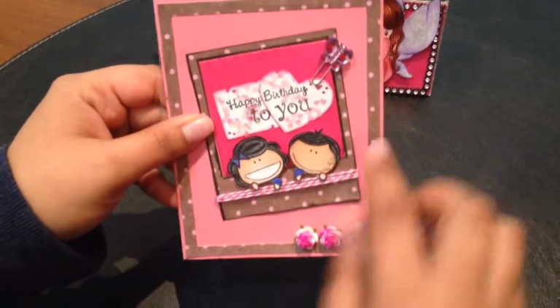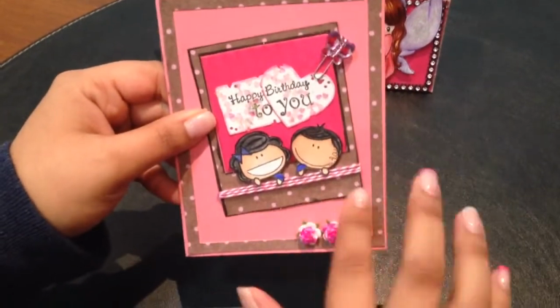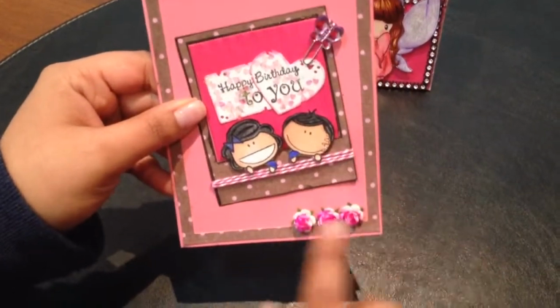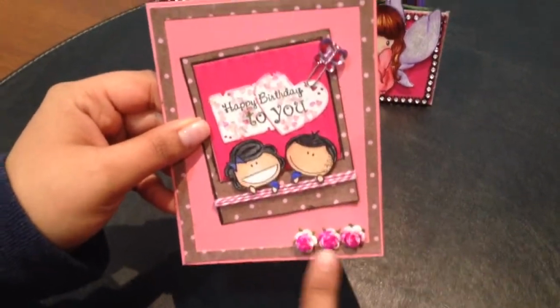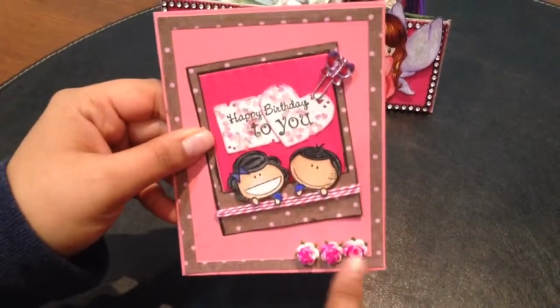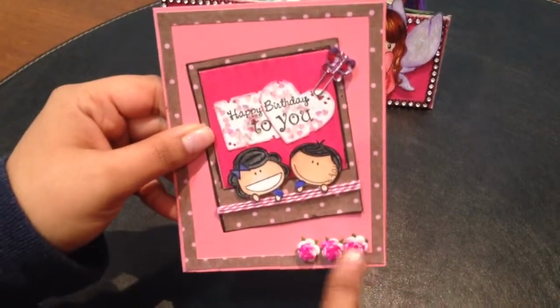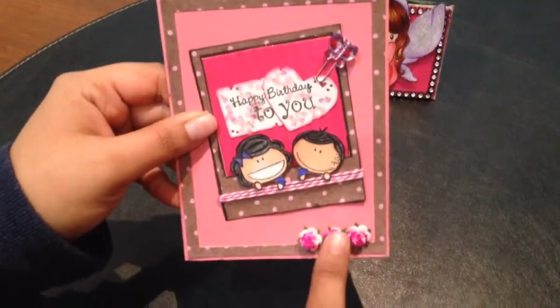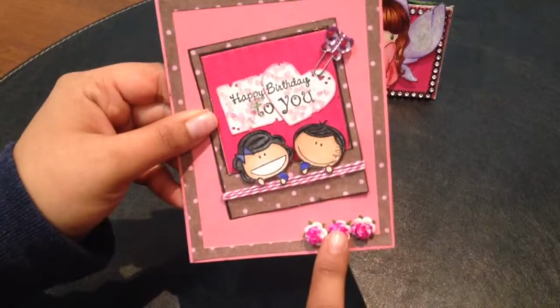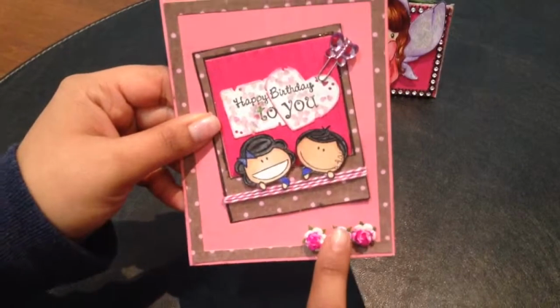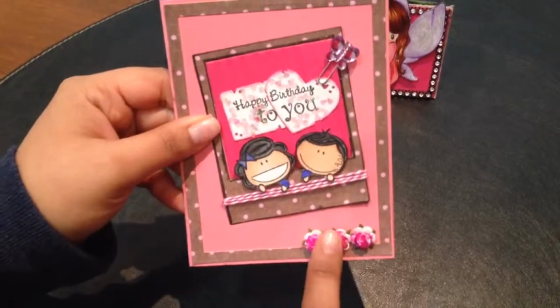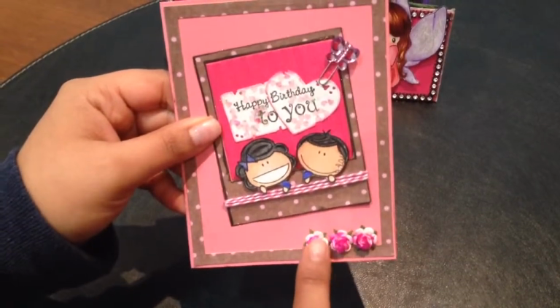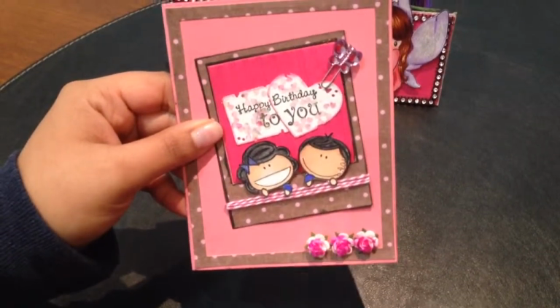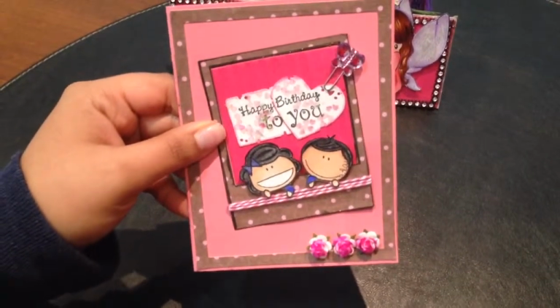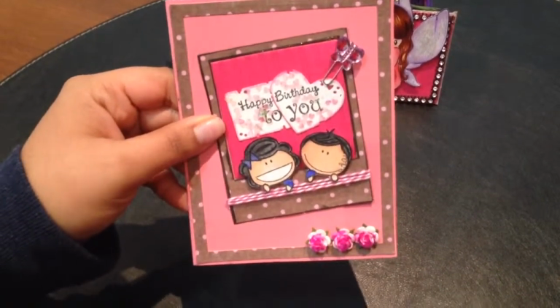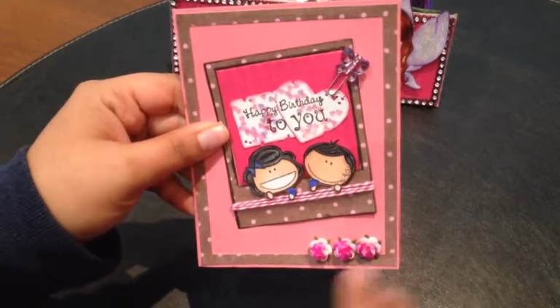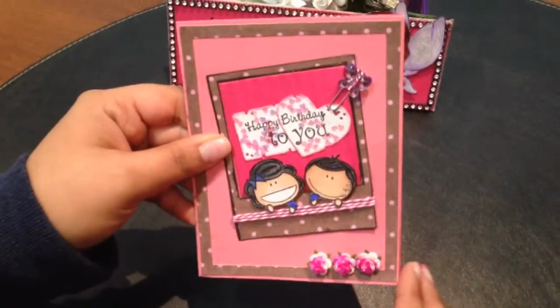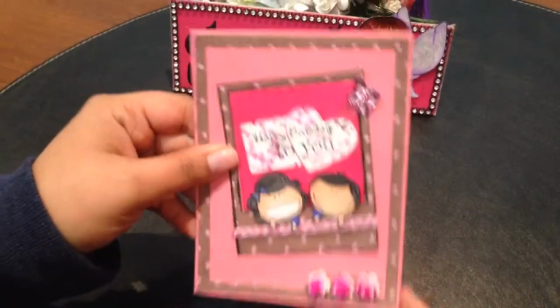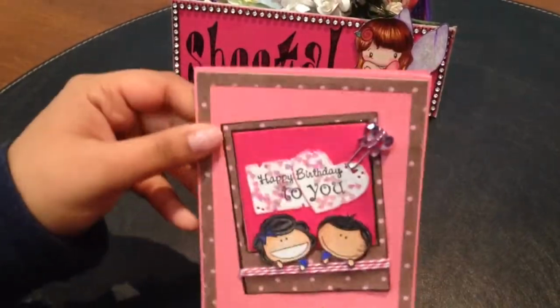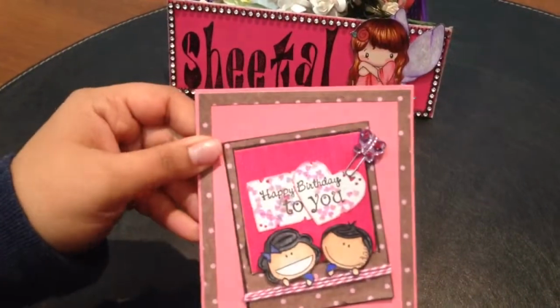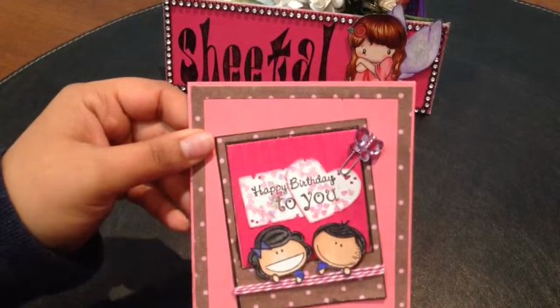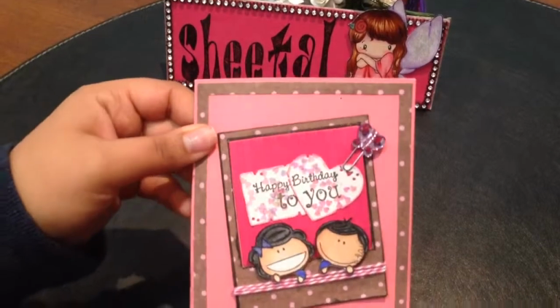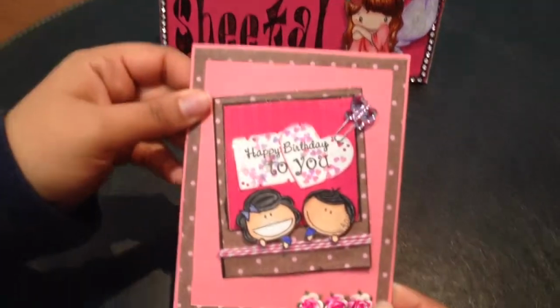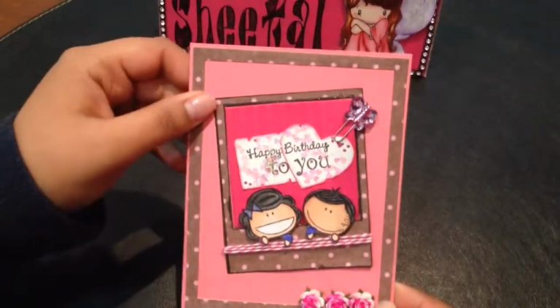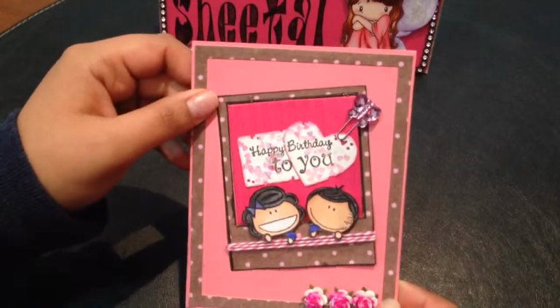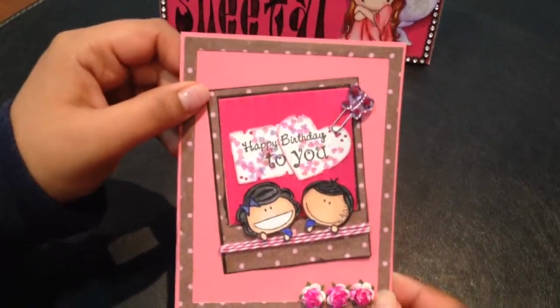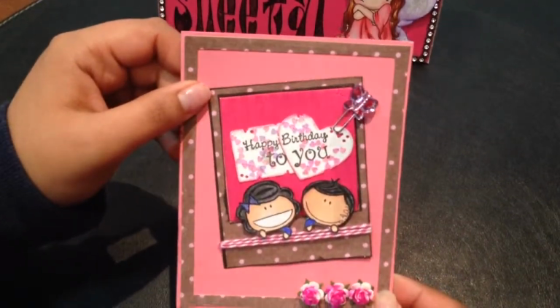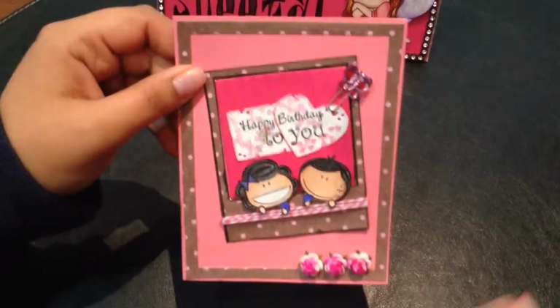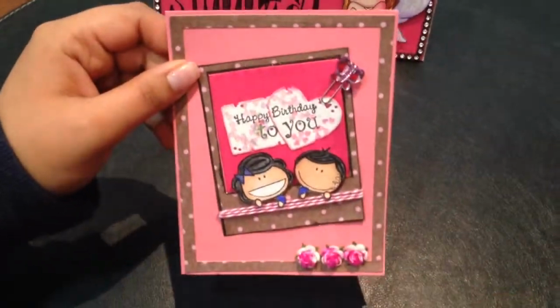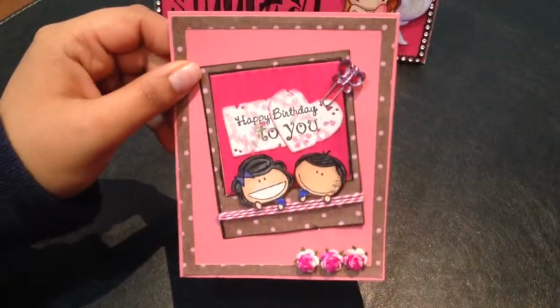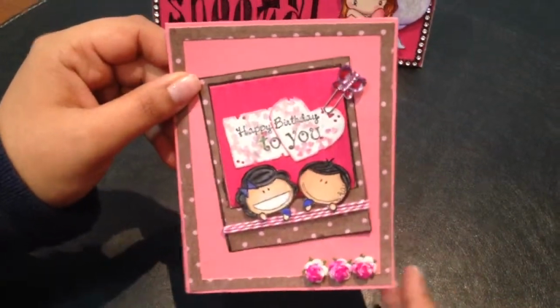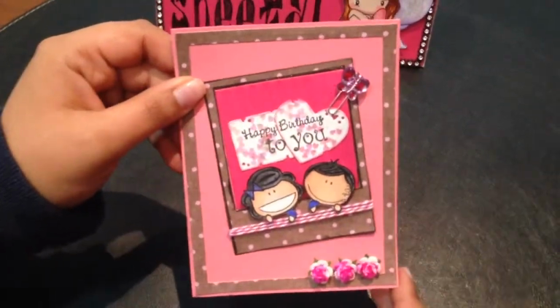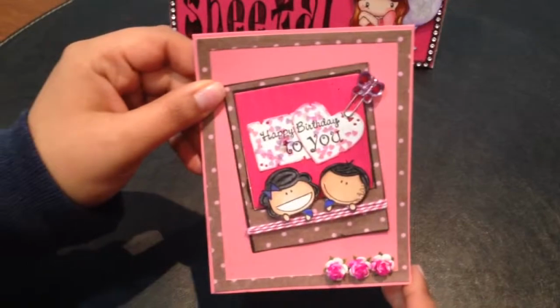and some twine and roses I got from Not Too Shabby. Here's my birthday card for you, Daniela — many congratulations and wishing you a very happy birthday. I hope you like my card!